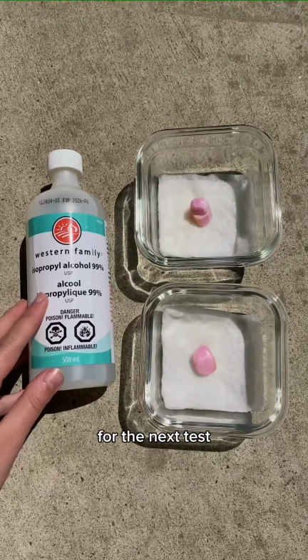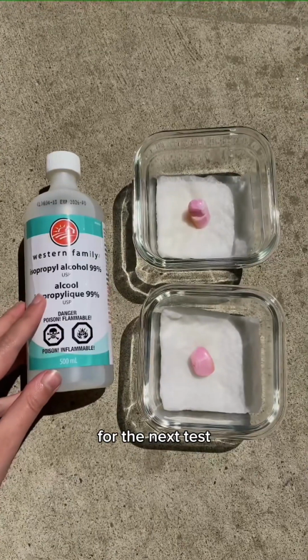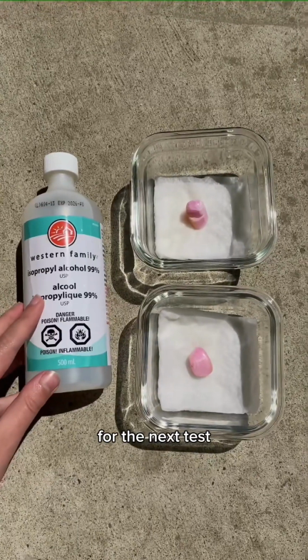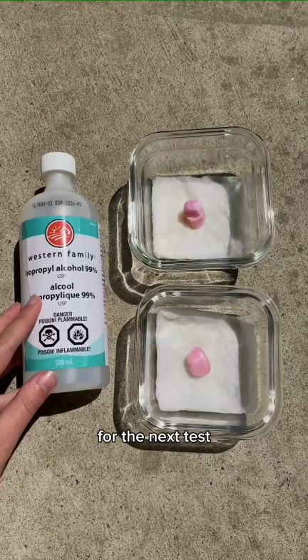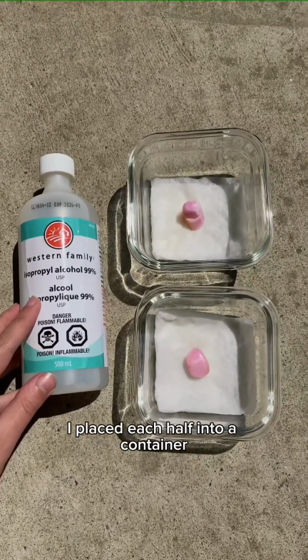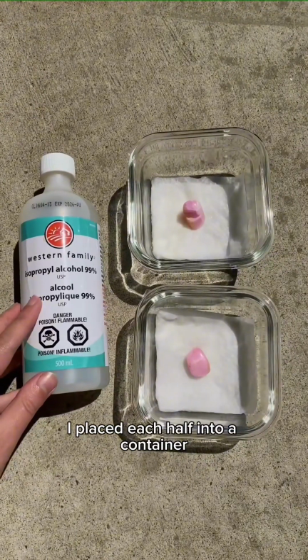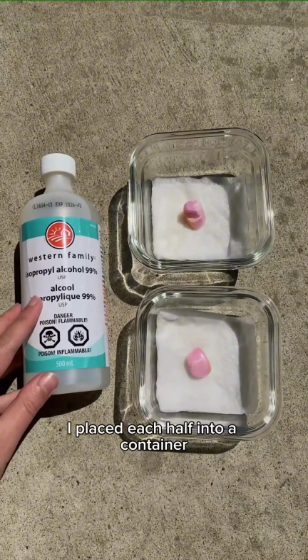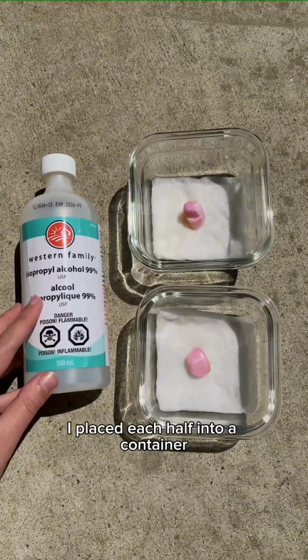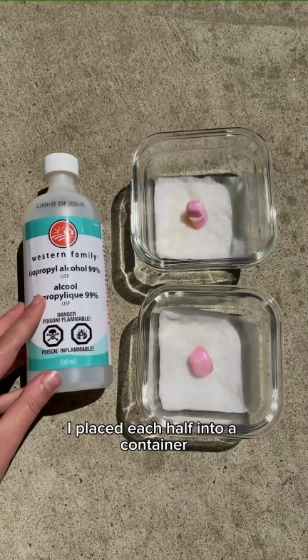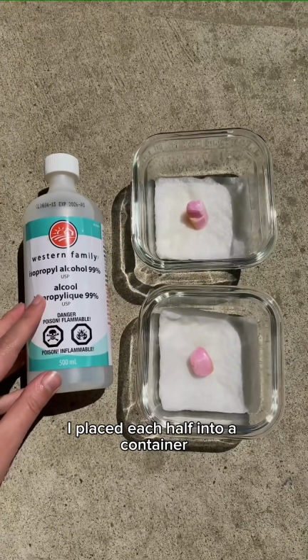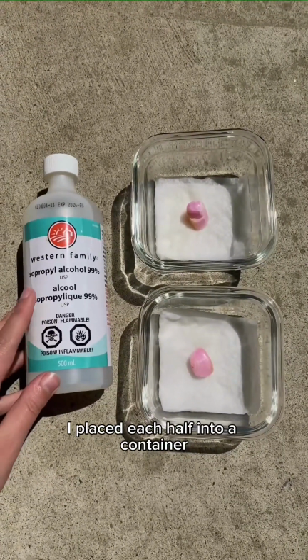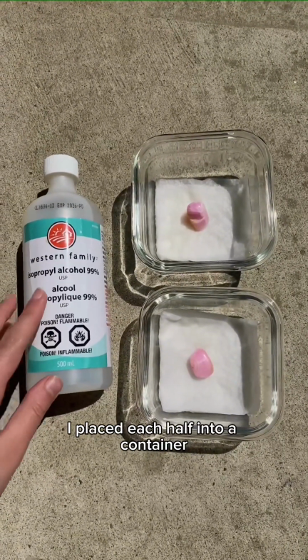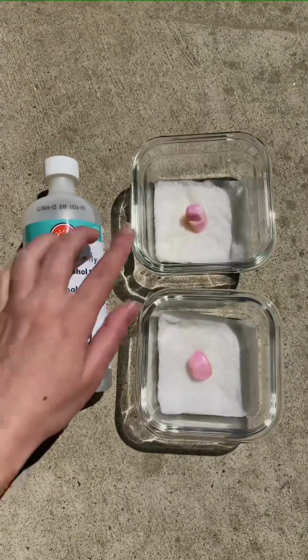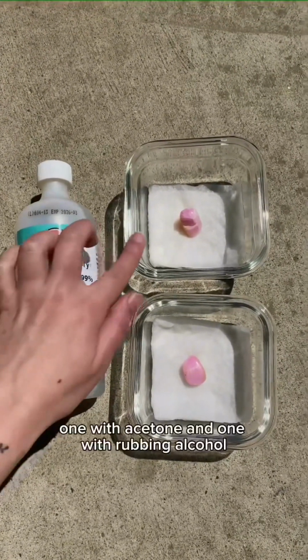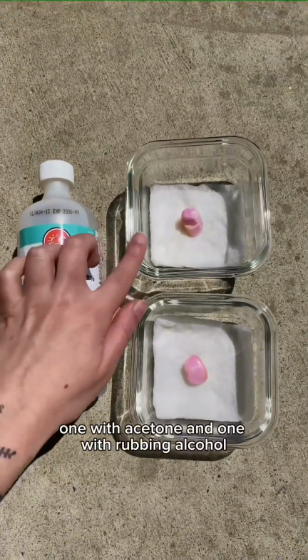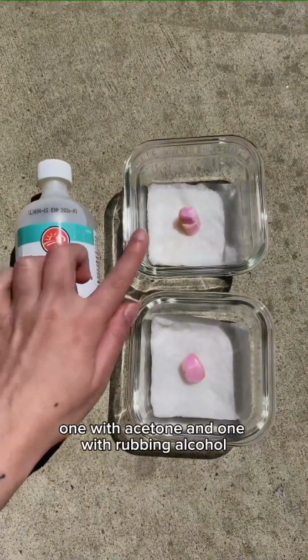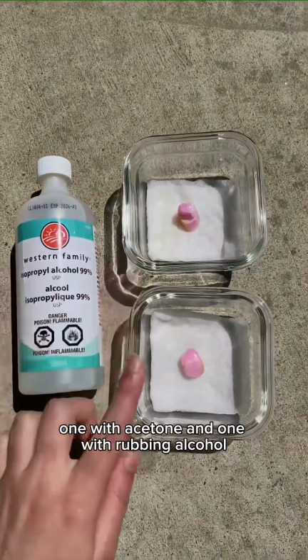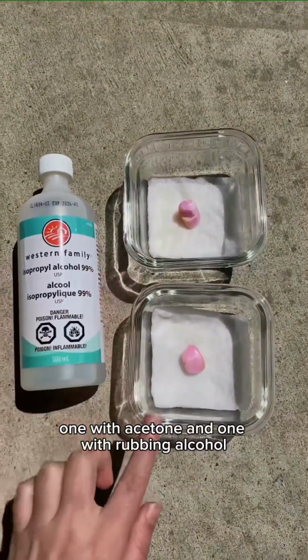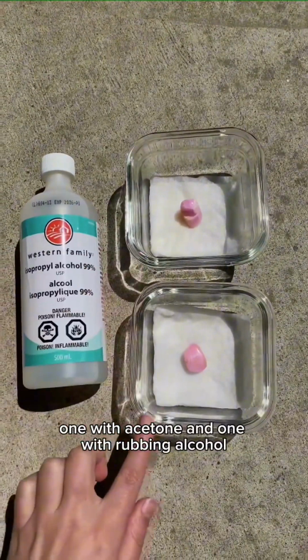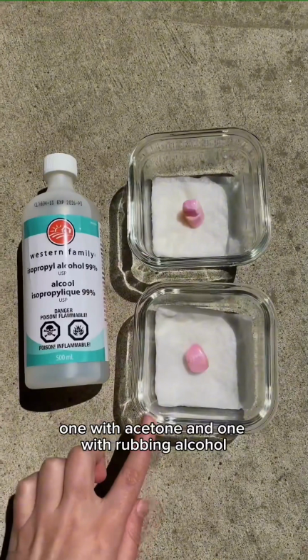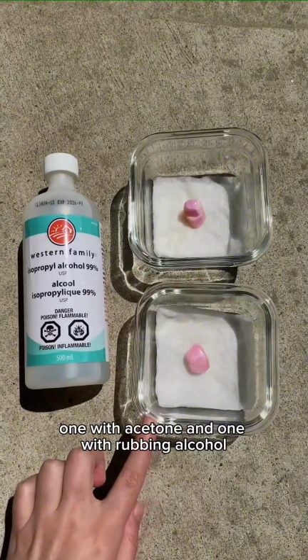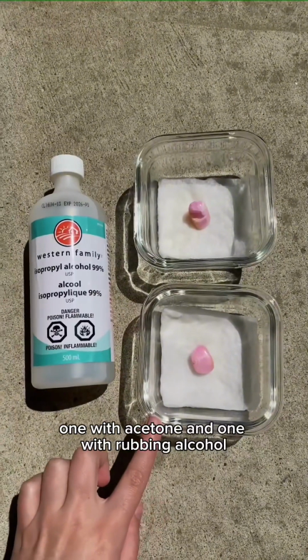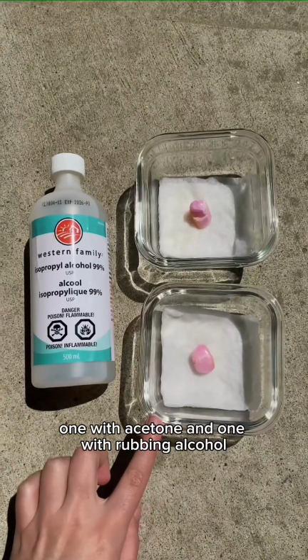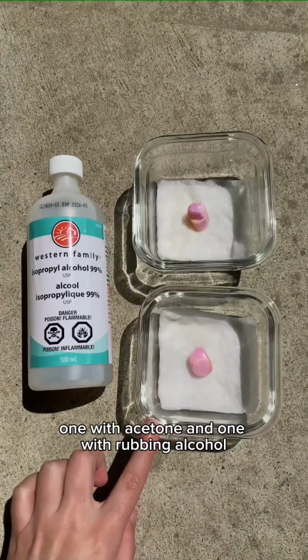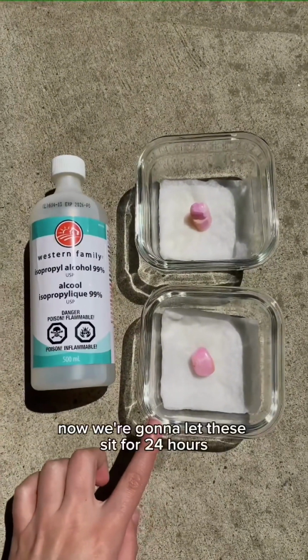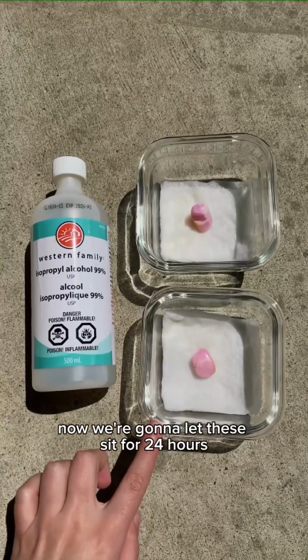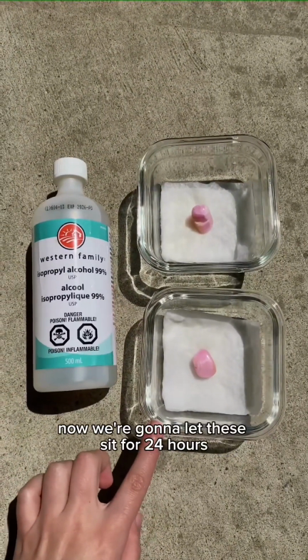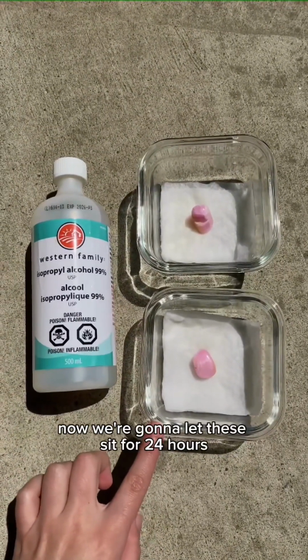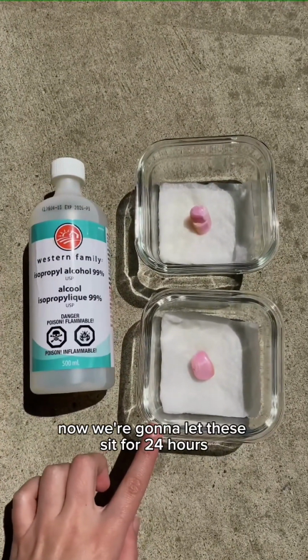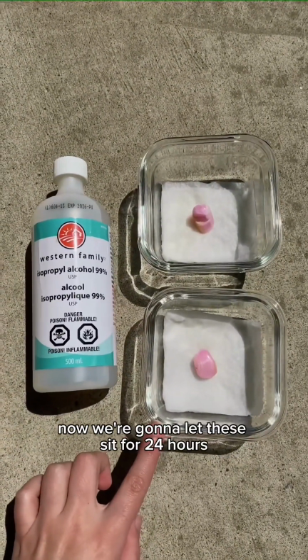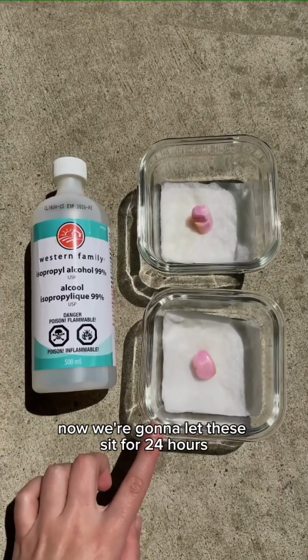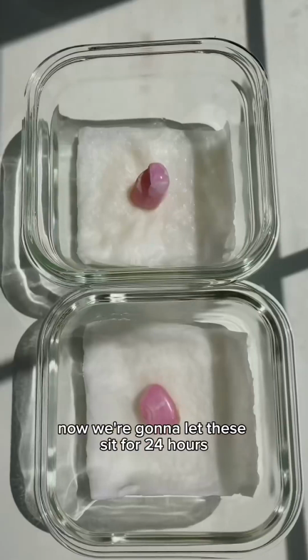For the next test I've placed each half into a container — one with acetone and one with rubbing alcohol. Now we're gonna let these sit for 24 hours.